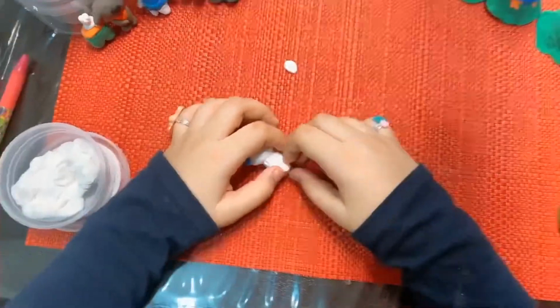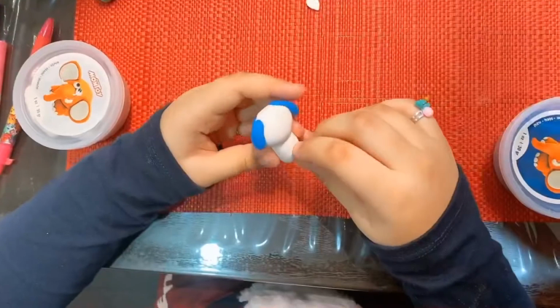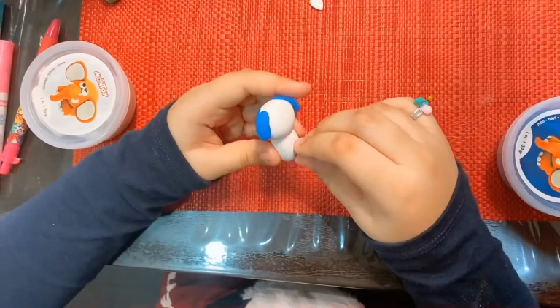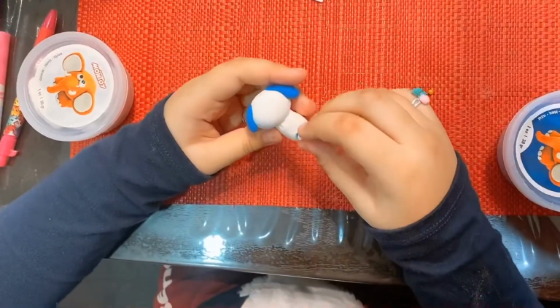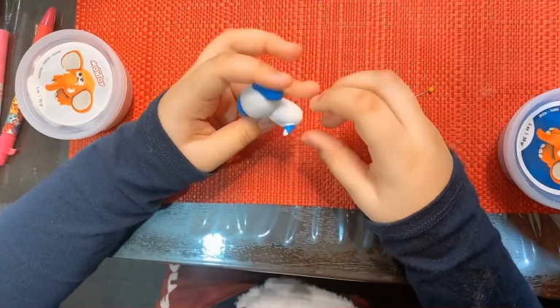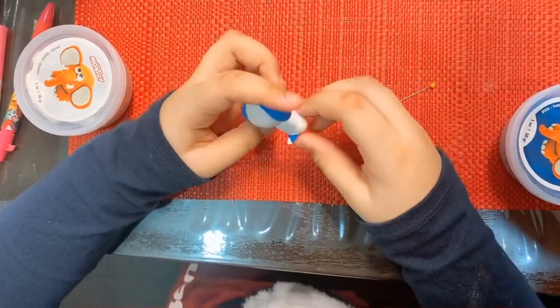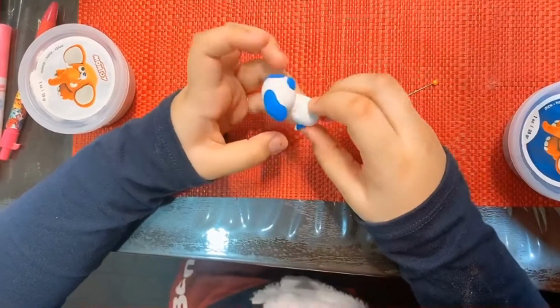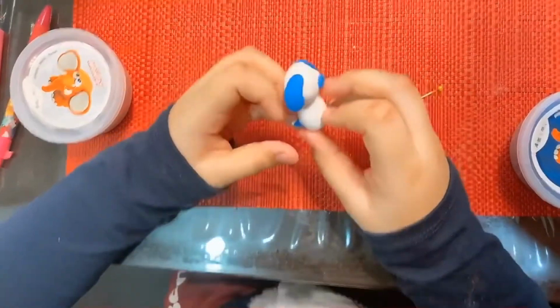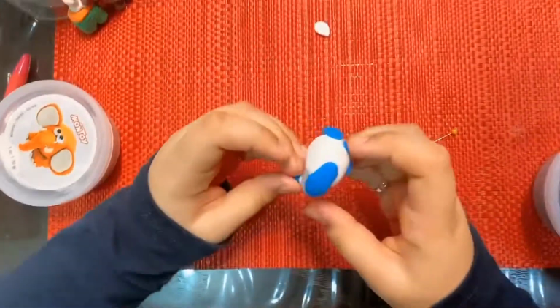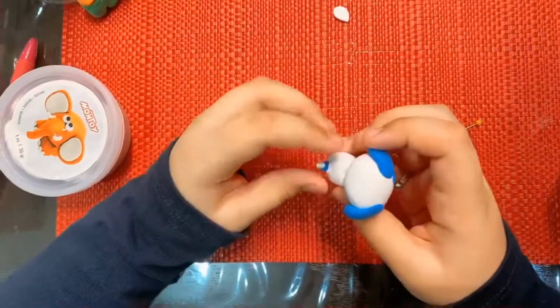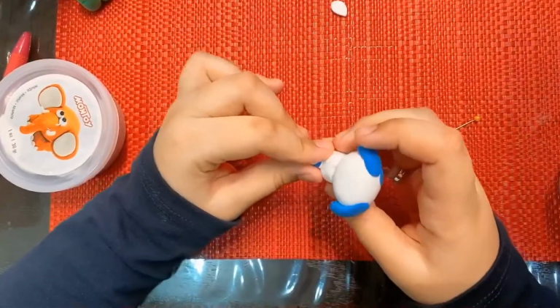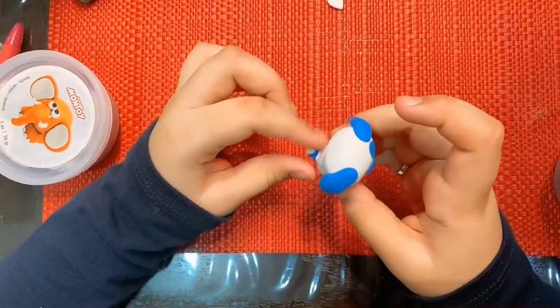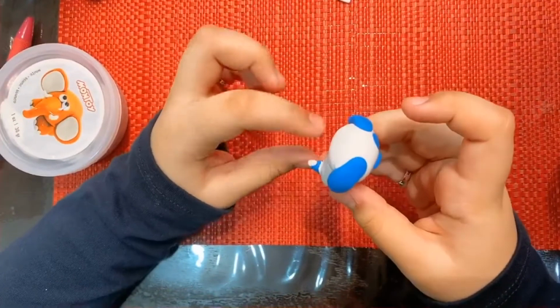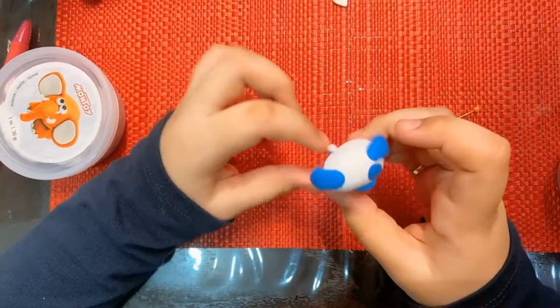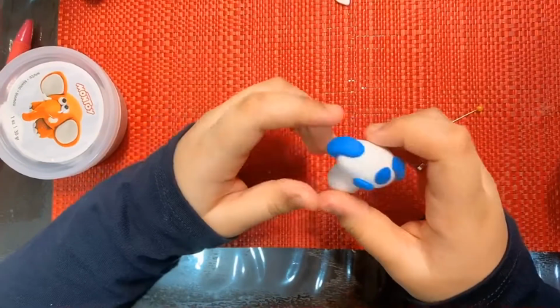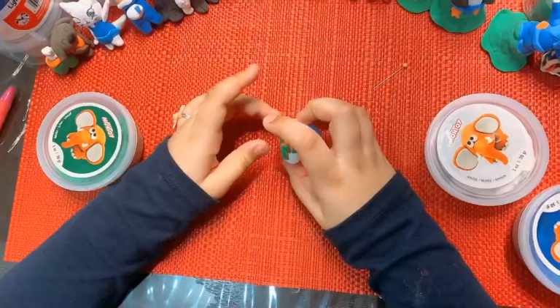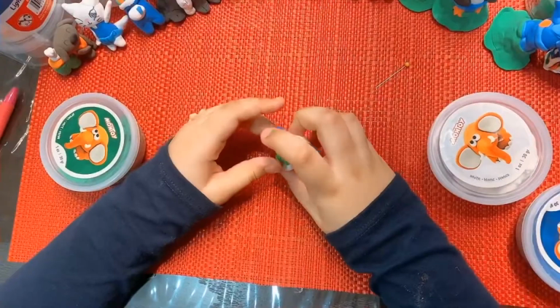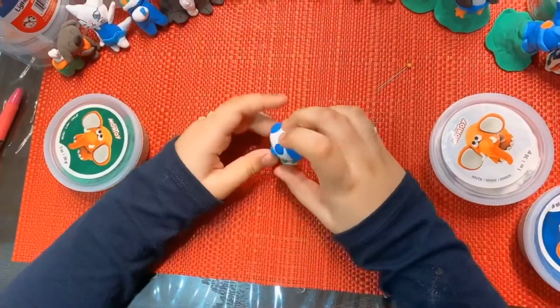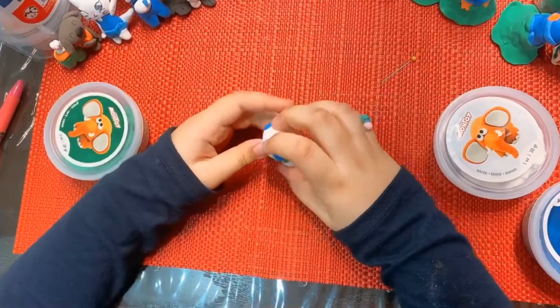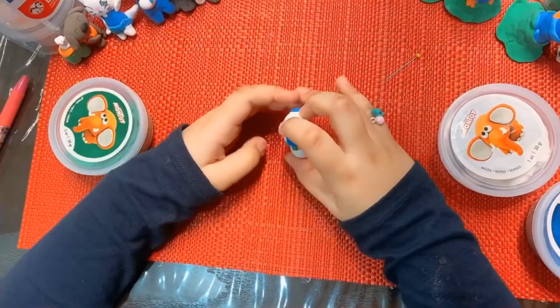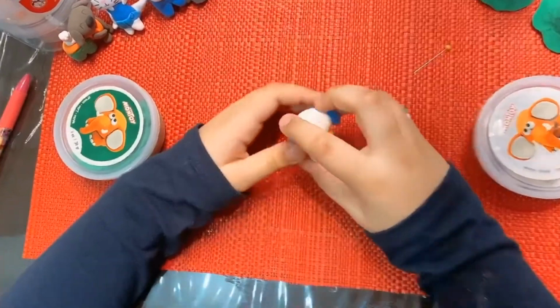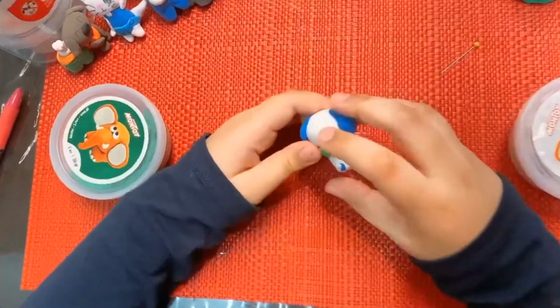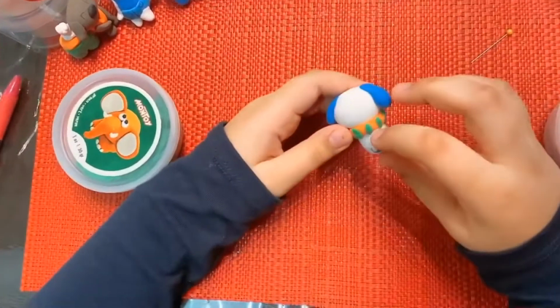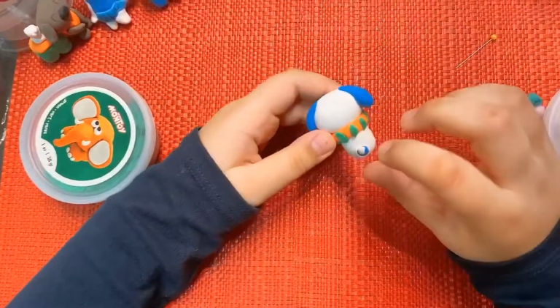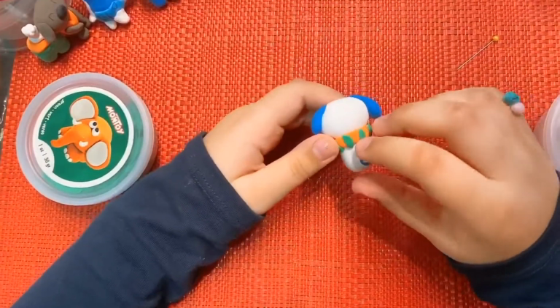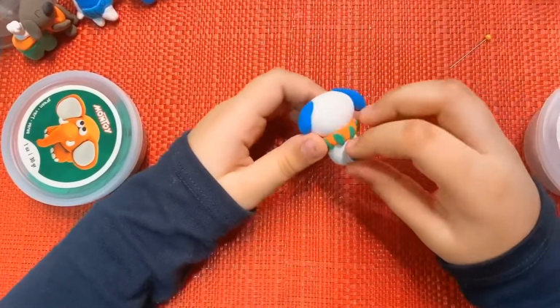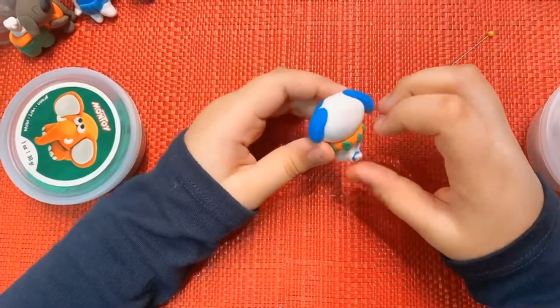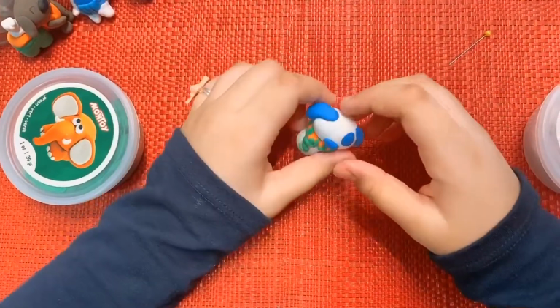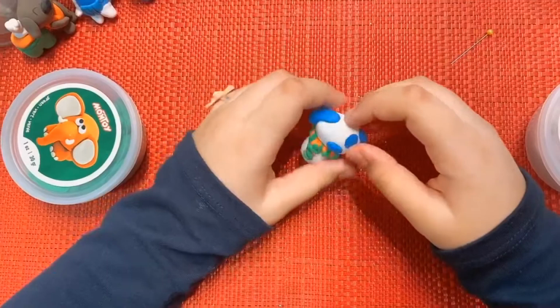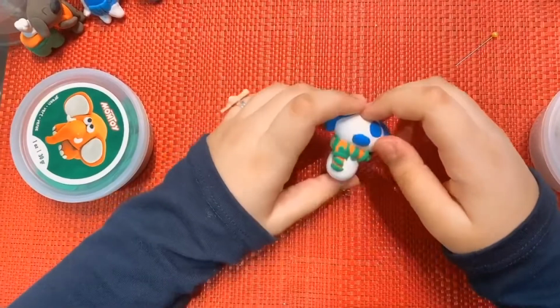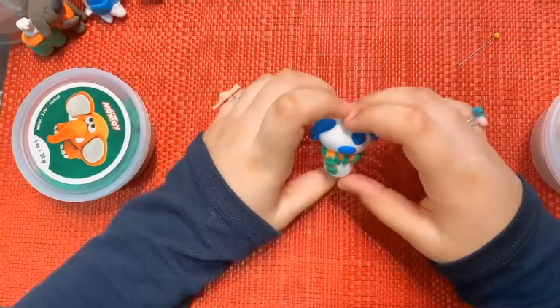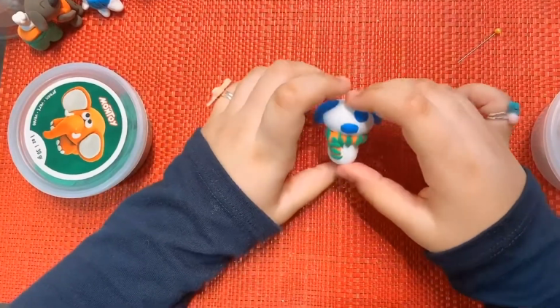I put a blue strip of clay on its tail so it looks nice. I'm going to make the scarf and add the details. You could do anything if you want to — you could add a hat if you want.